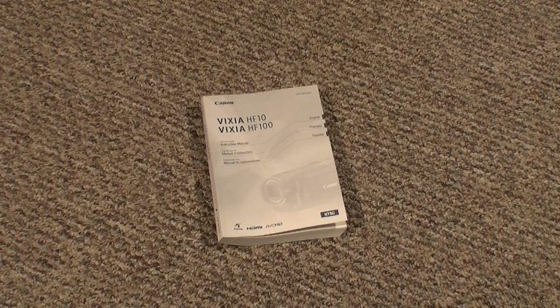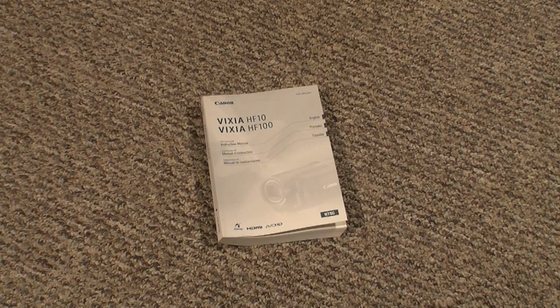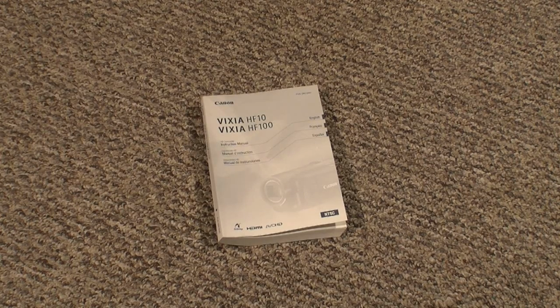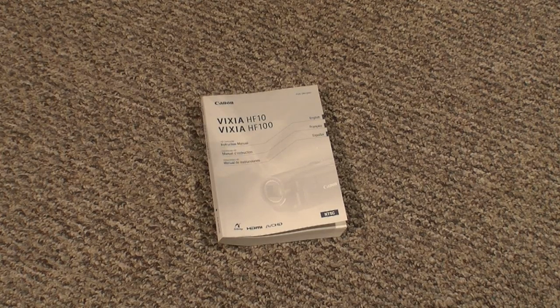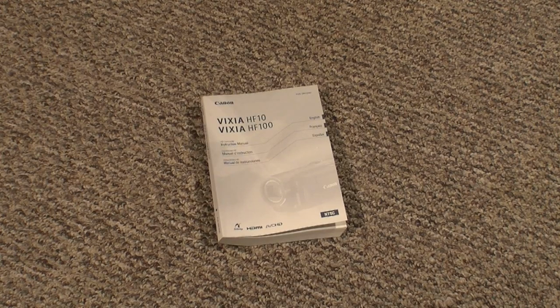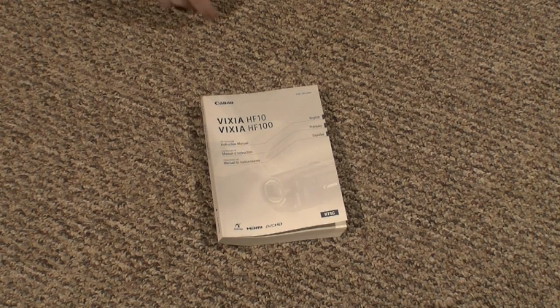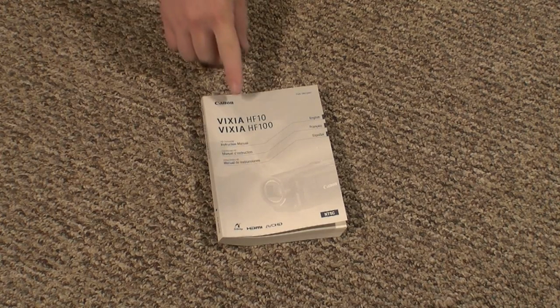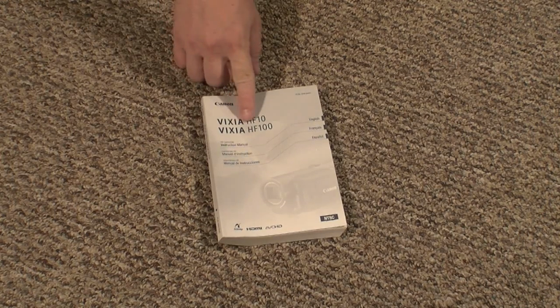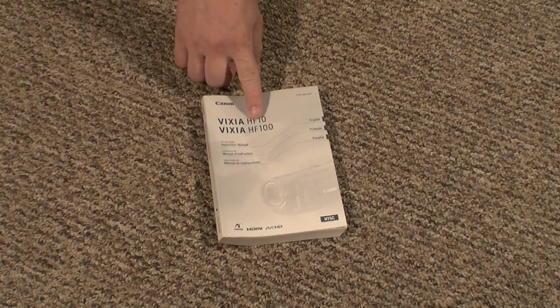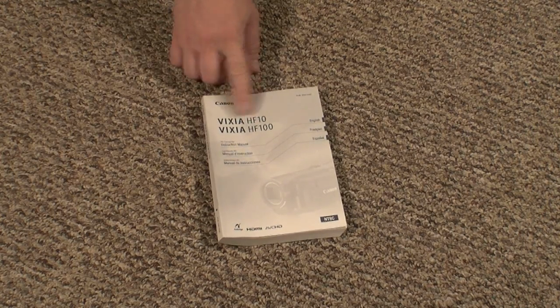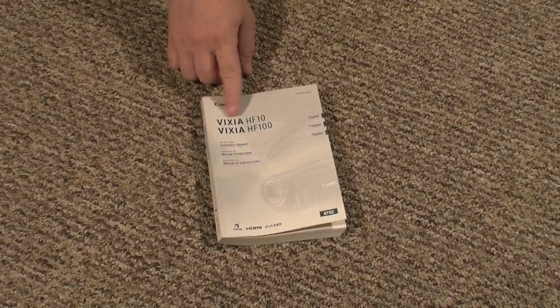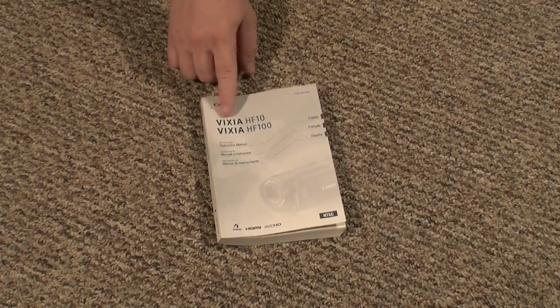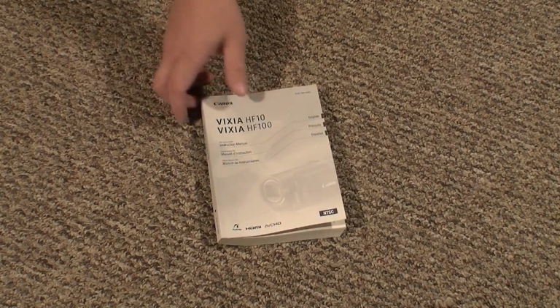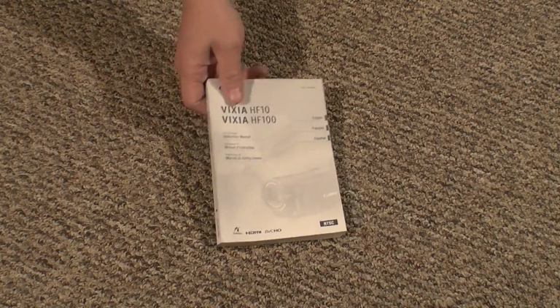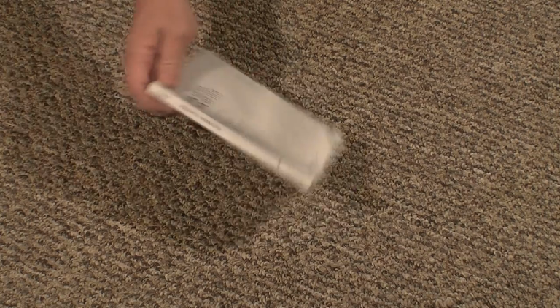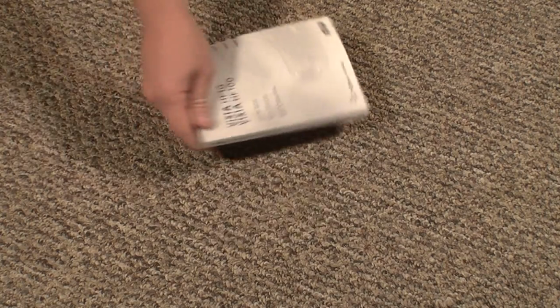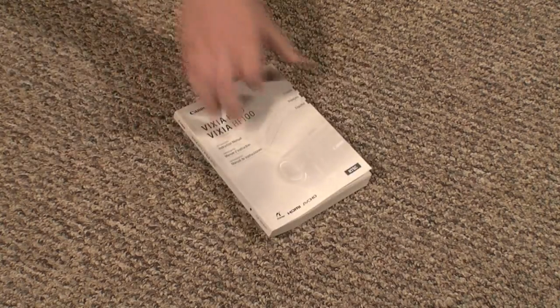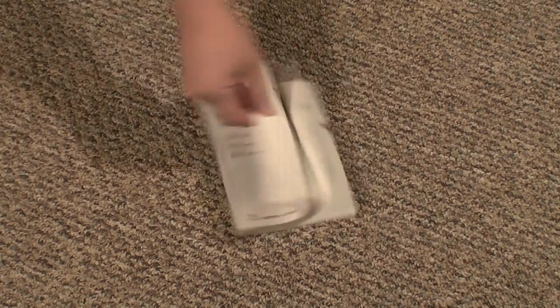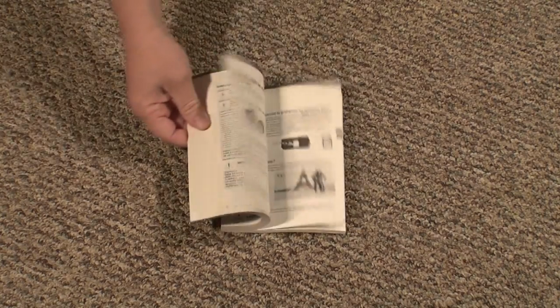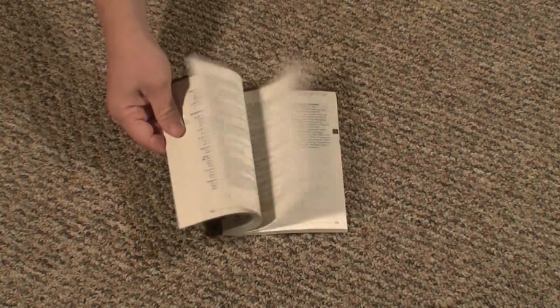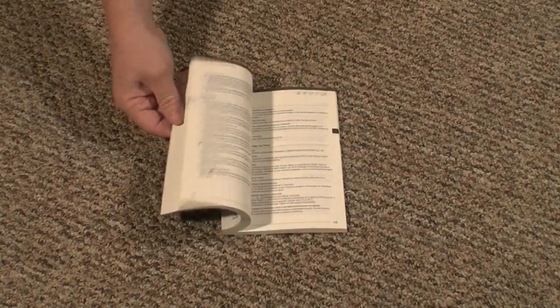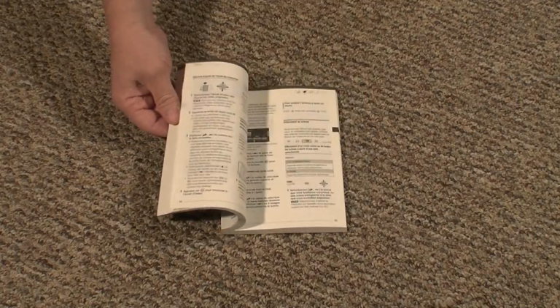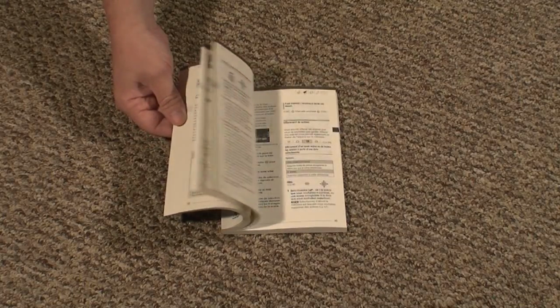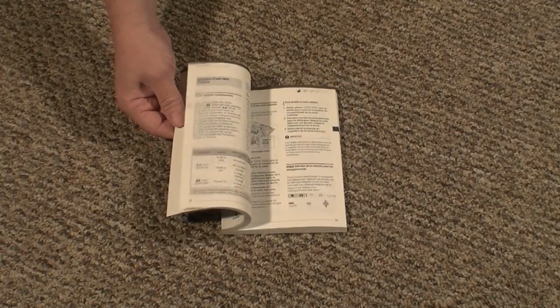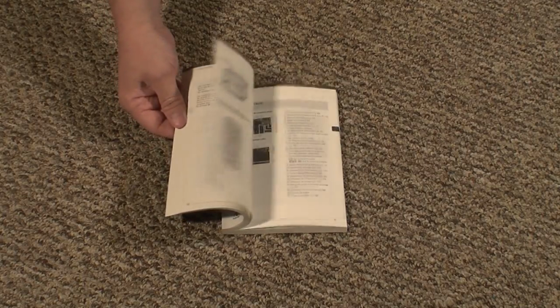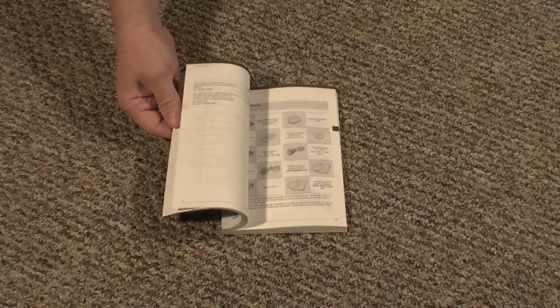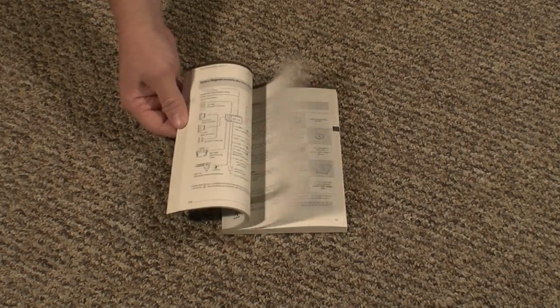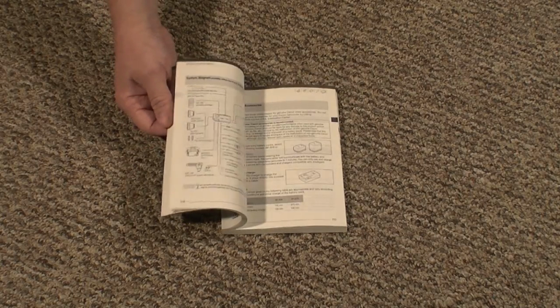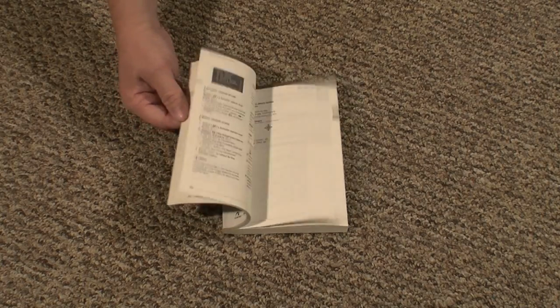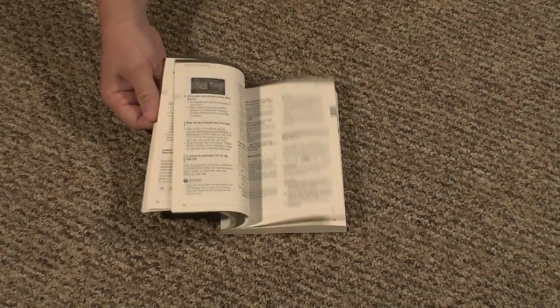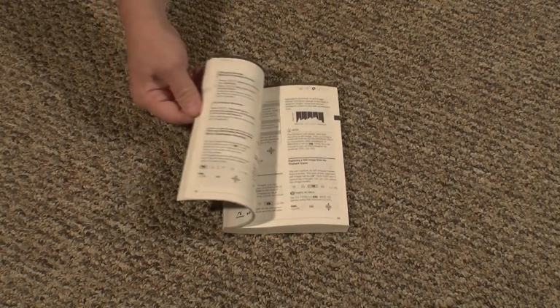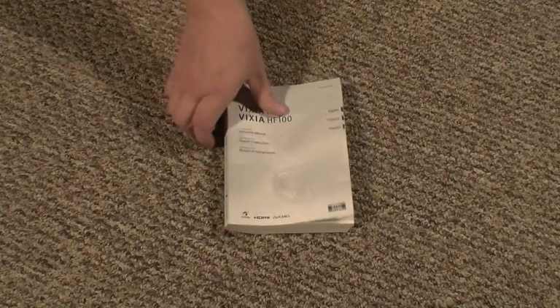I'd like to take a look at the Canon VIXIA HF10. The book has got a lot of good details in it about the function of the camcorder, different features and options.